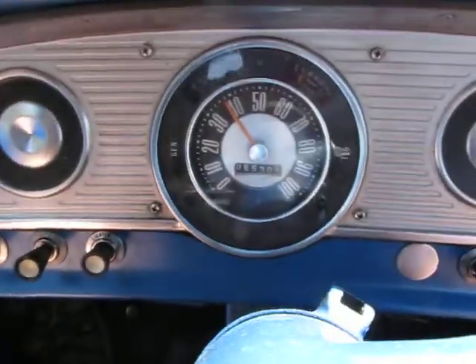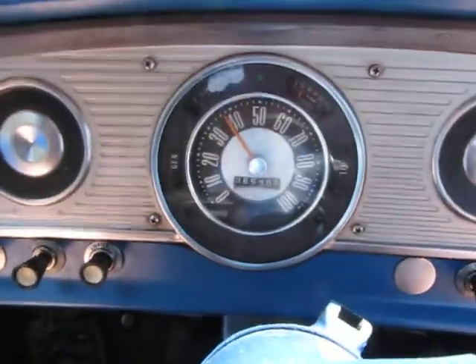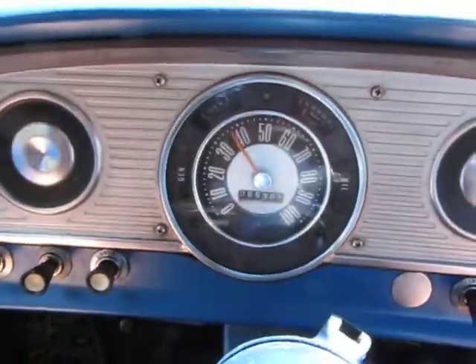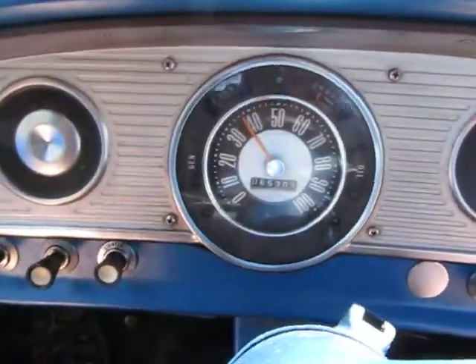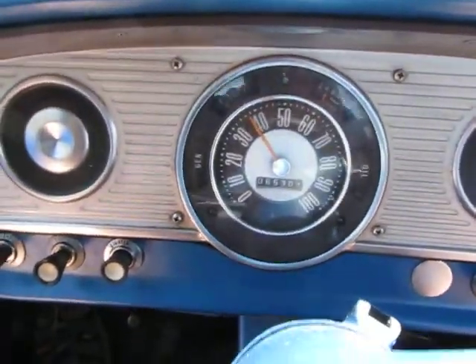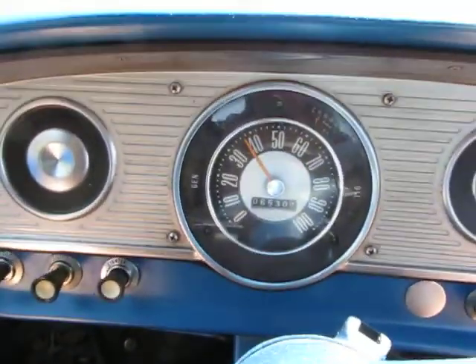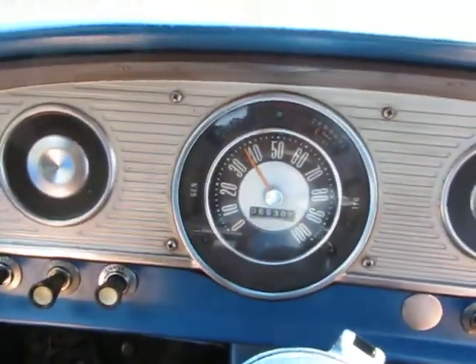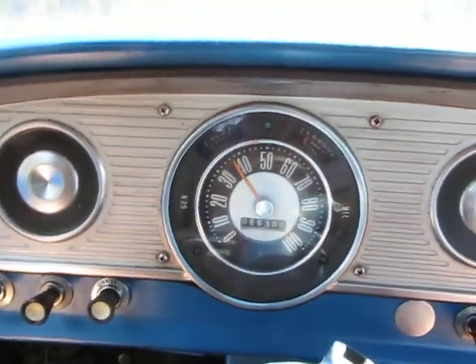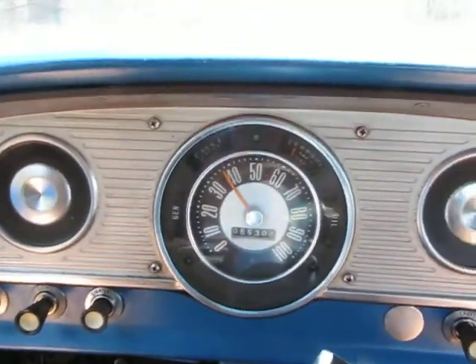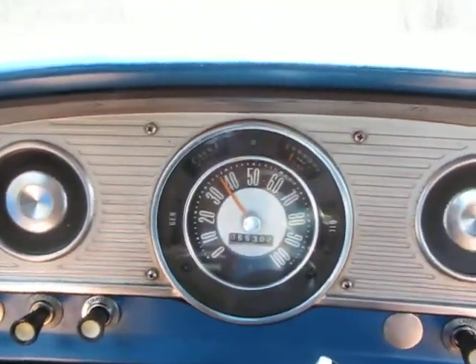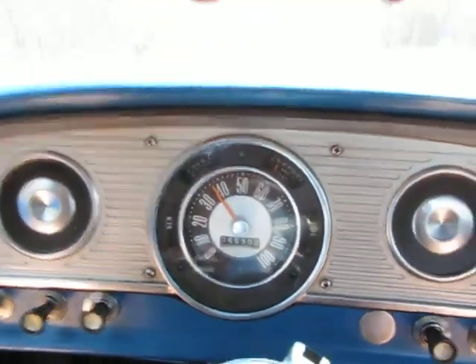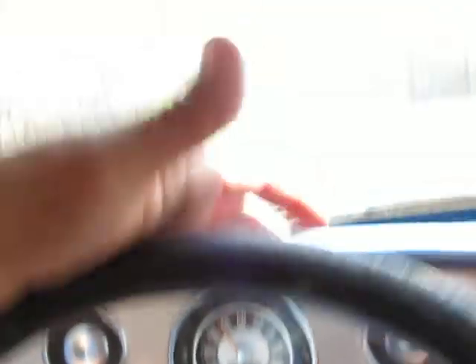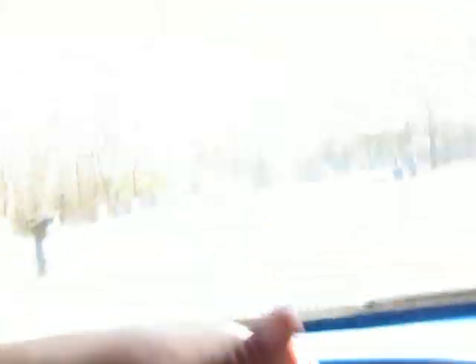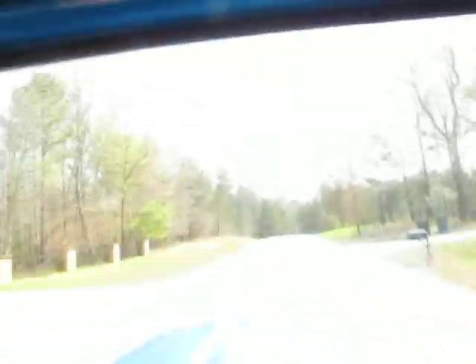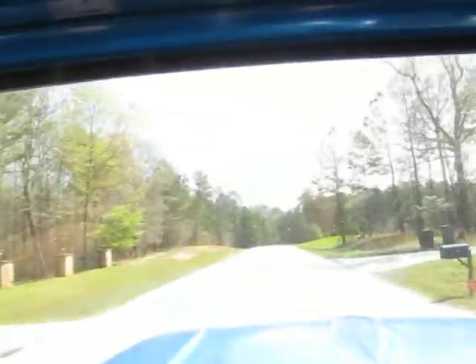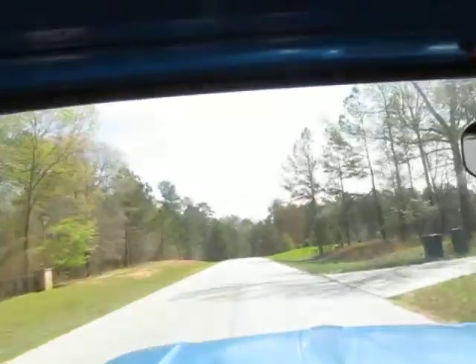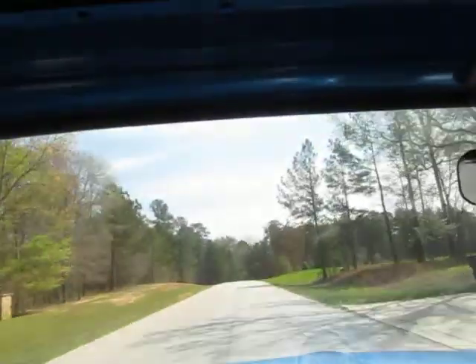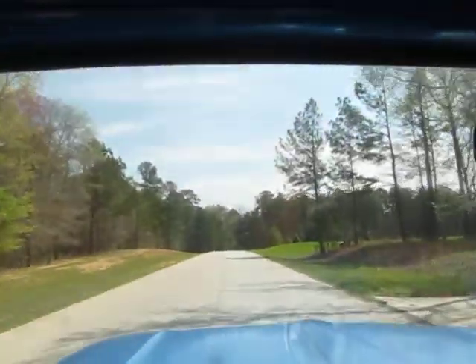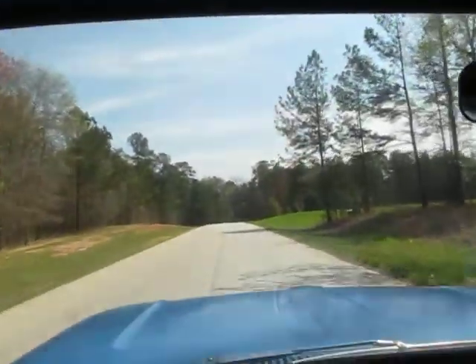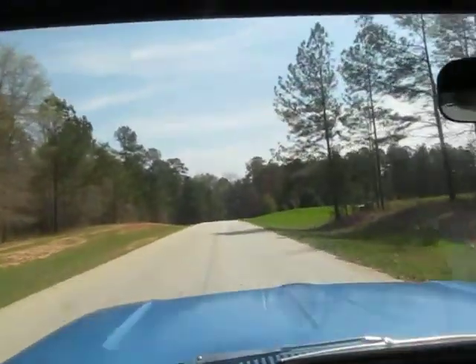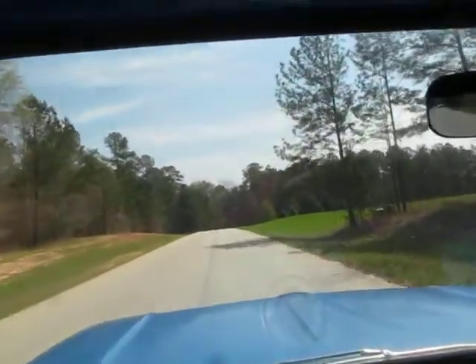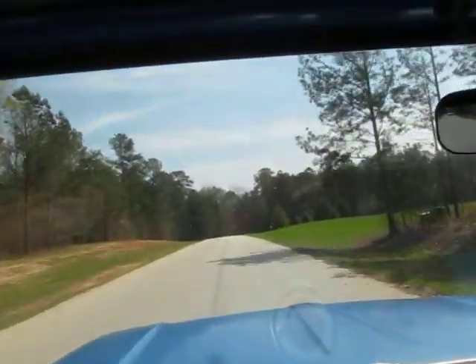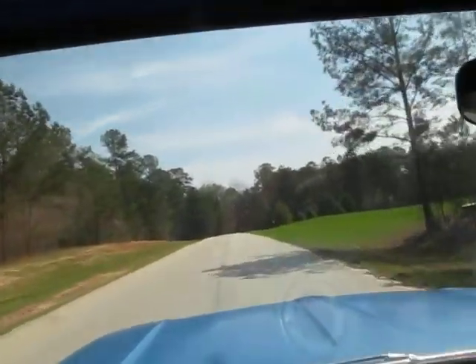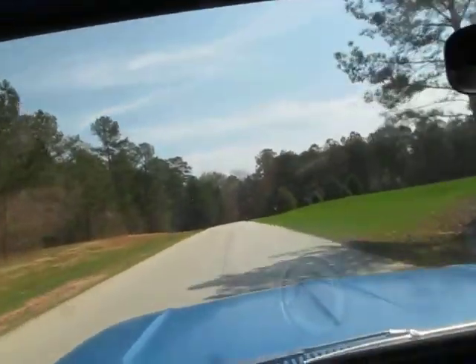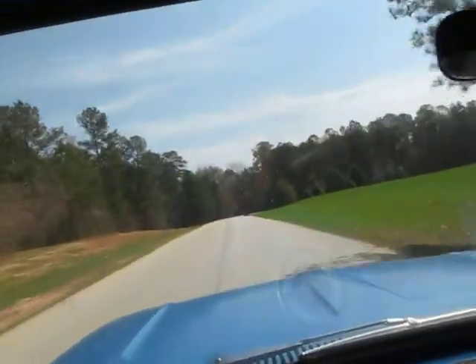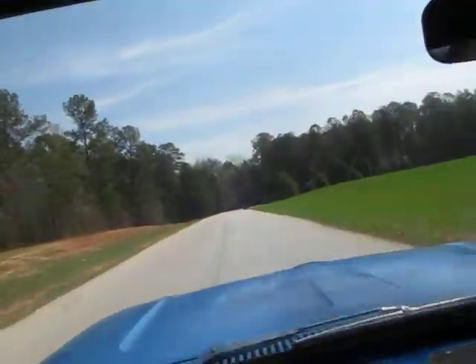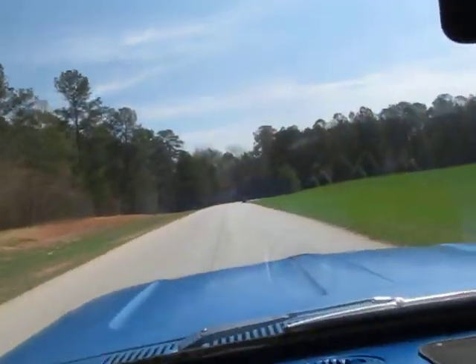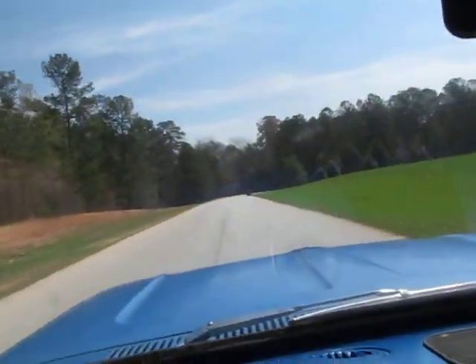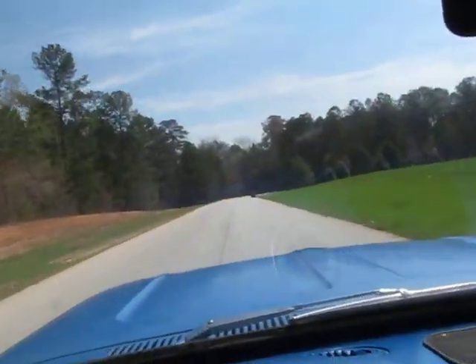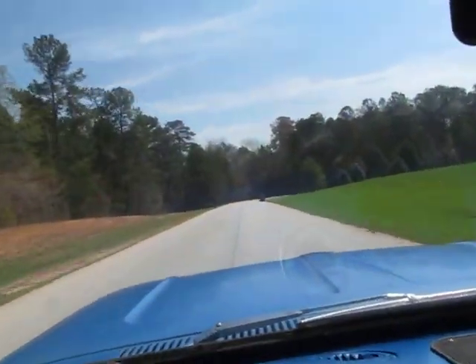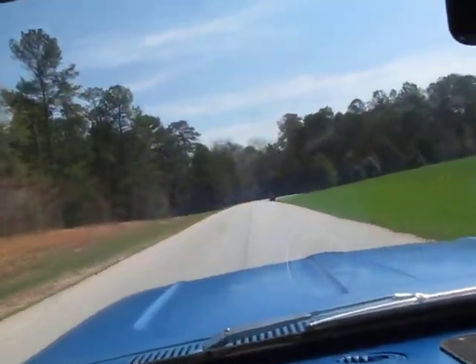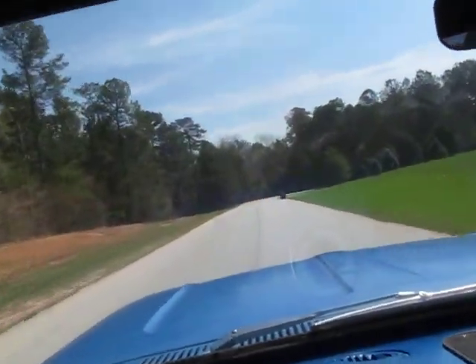I think the speedometer is working but I think it's off by a little bit. I think we're doing about 50 — it's showing me doing about 40.